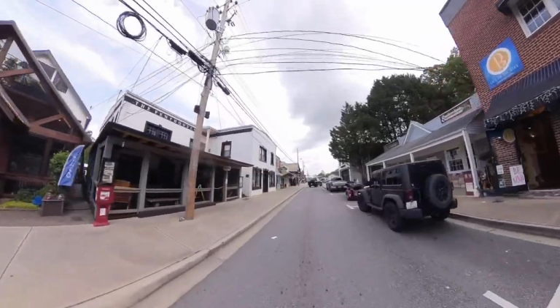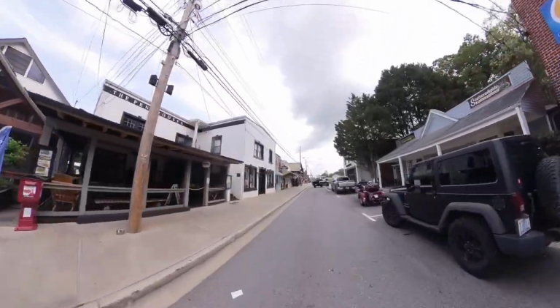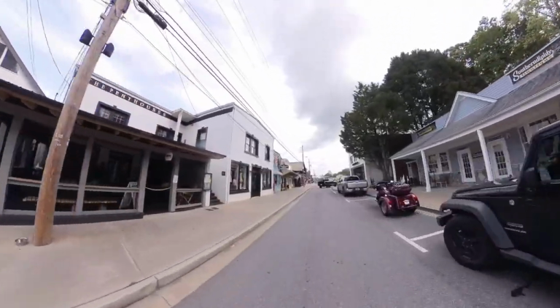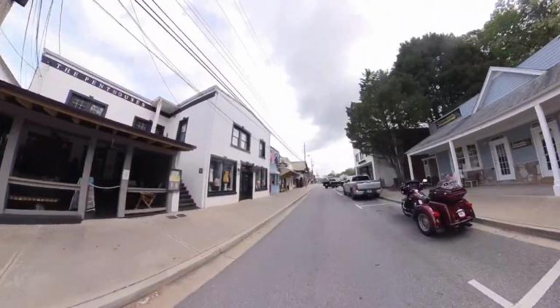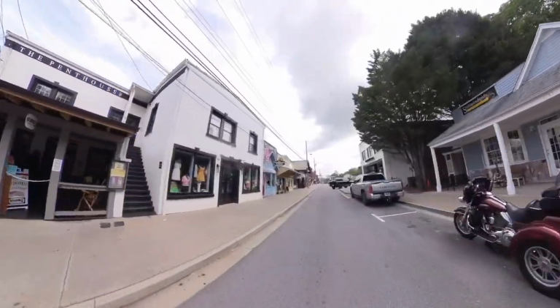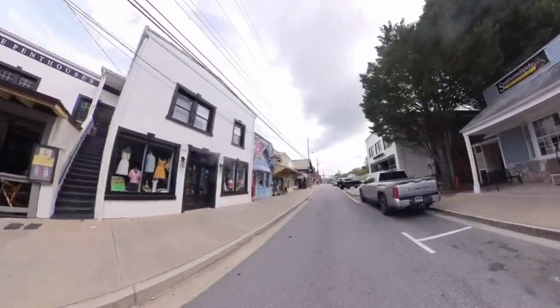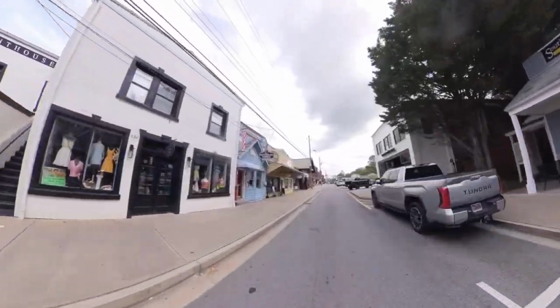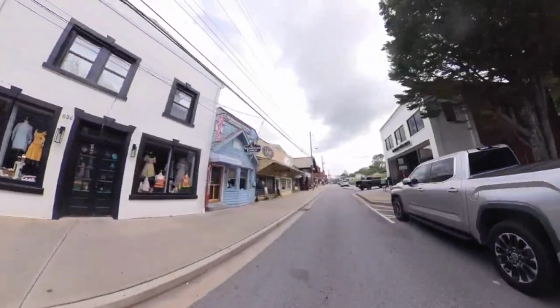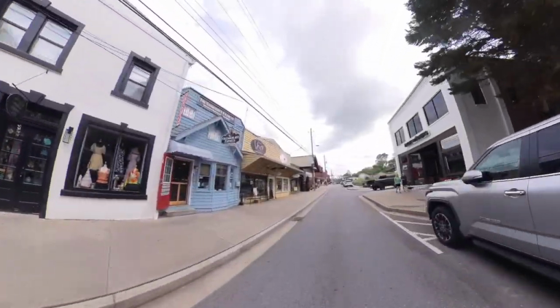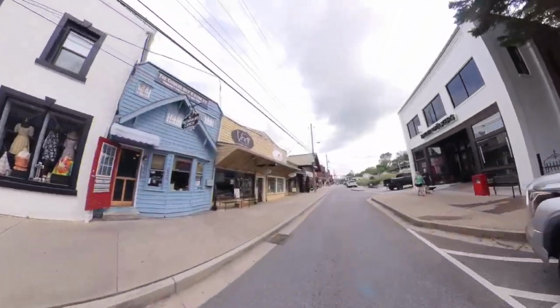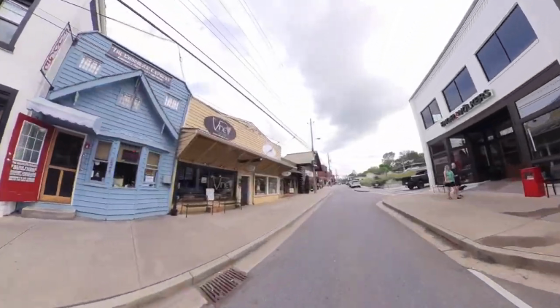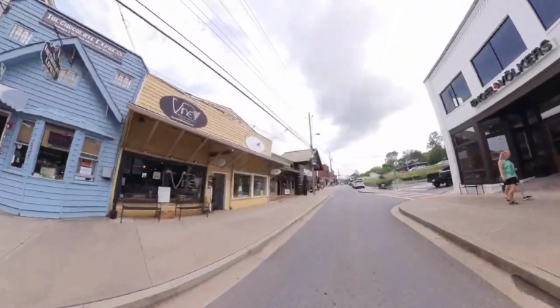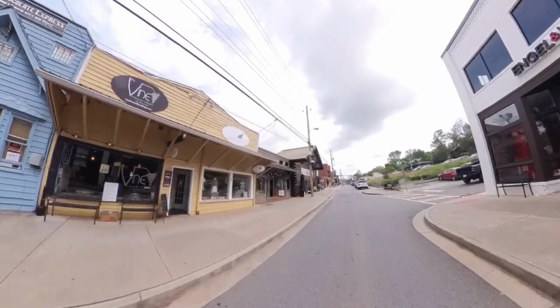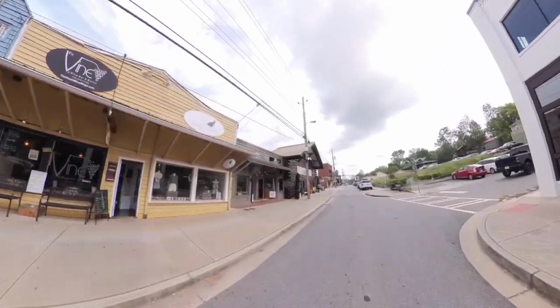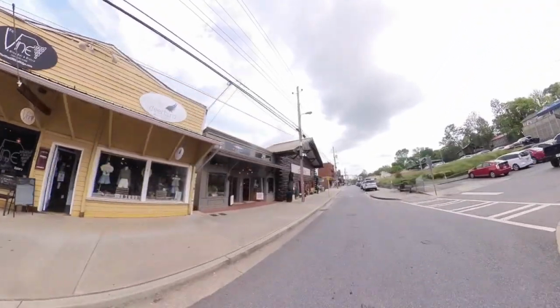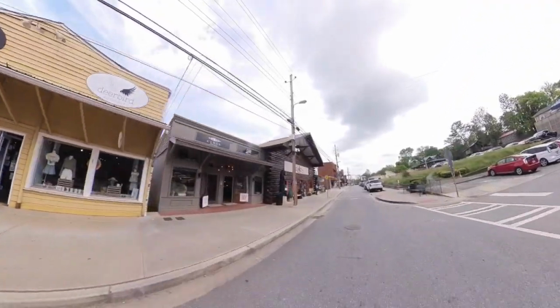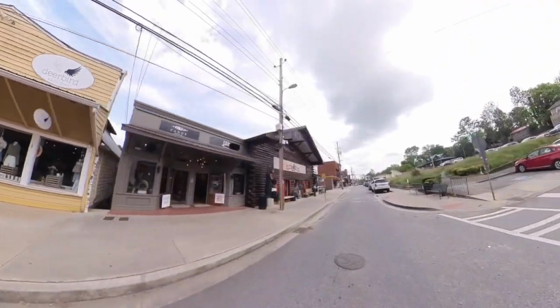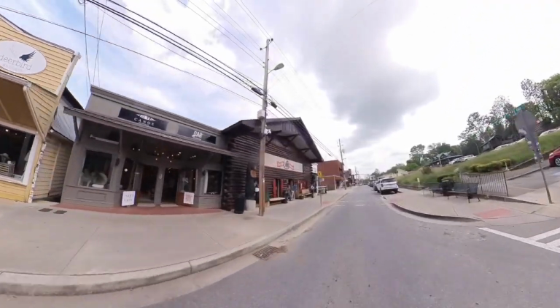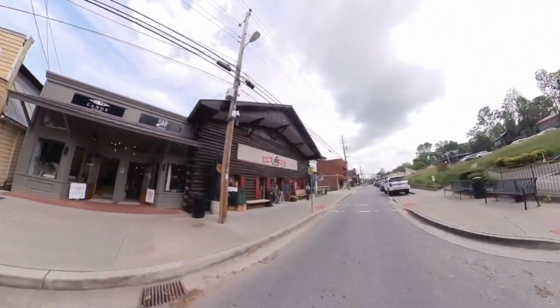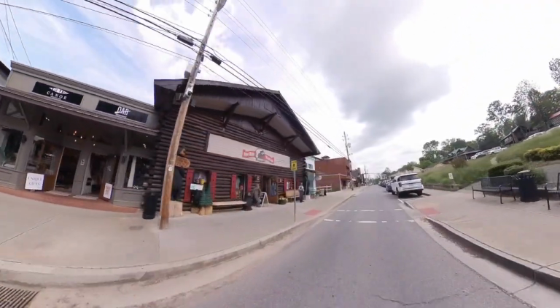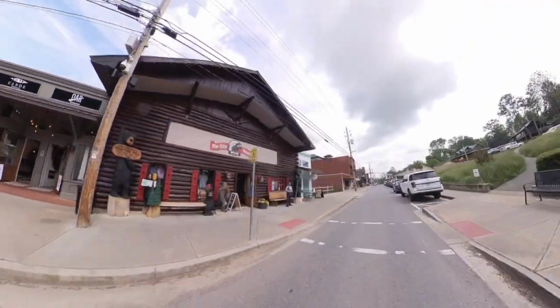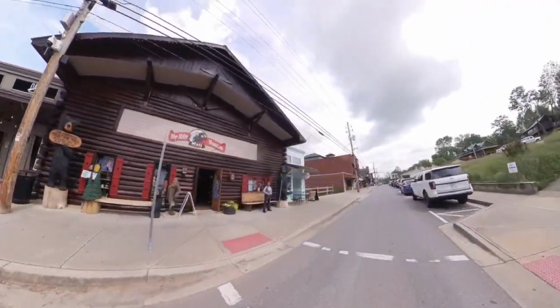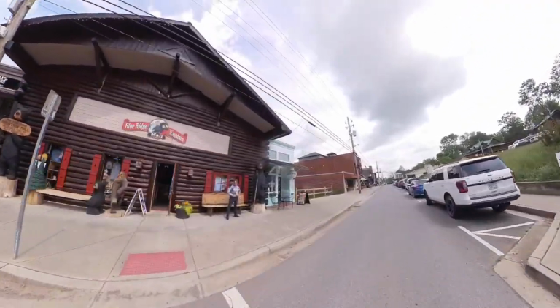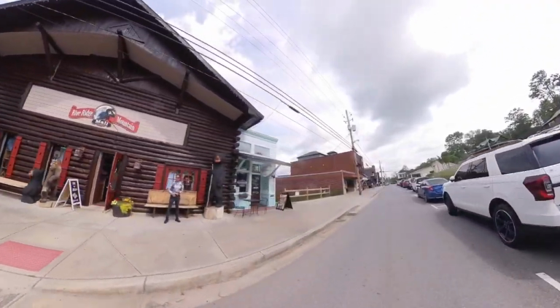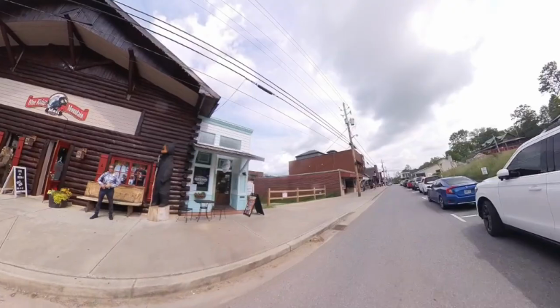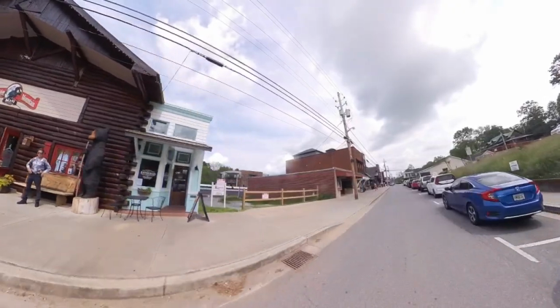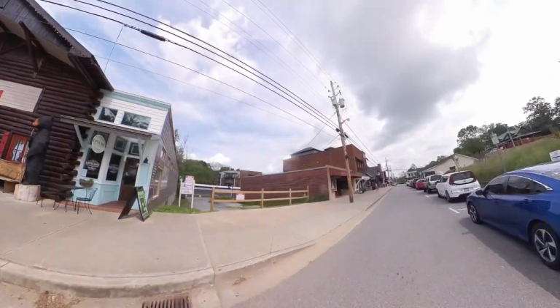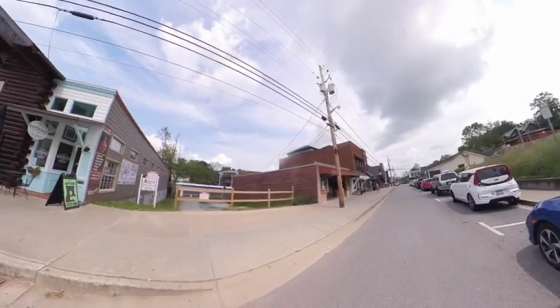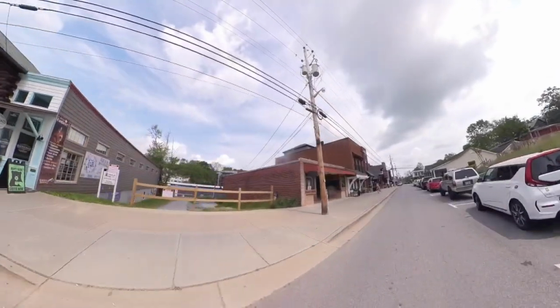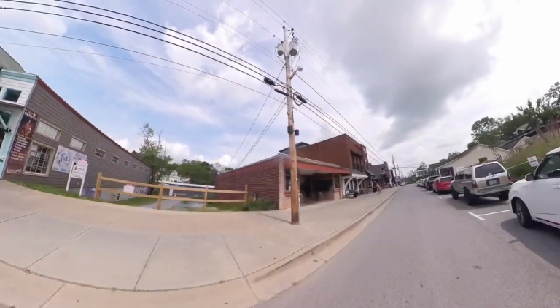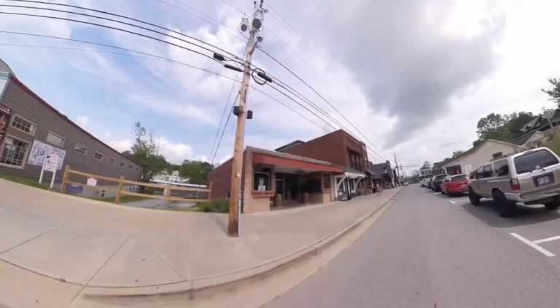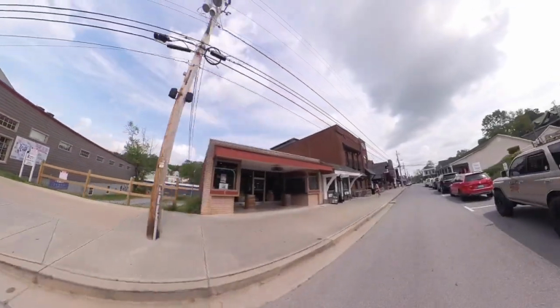But this little town hustles and bustles, and every weekend they've got something going. So you need to come by here, stop by Blue Ridge, Georgia, and just enjoy yourself.